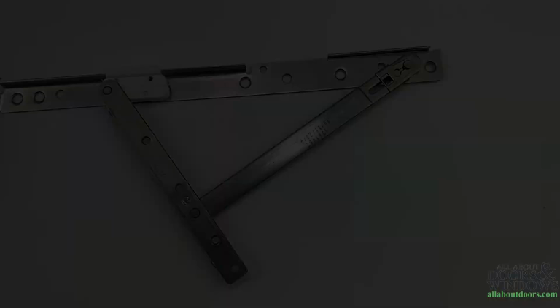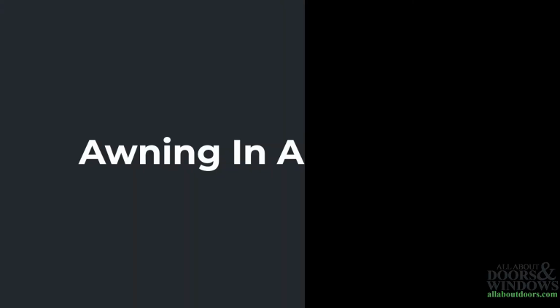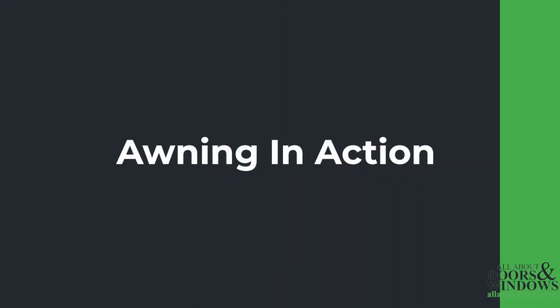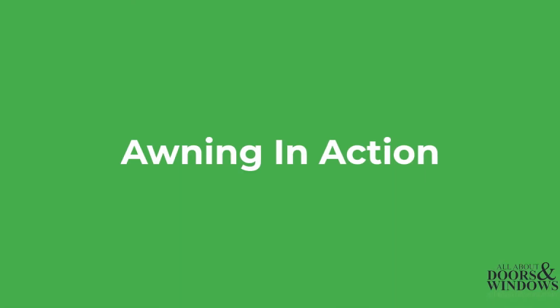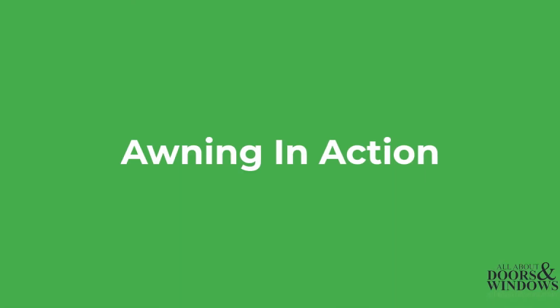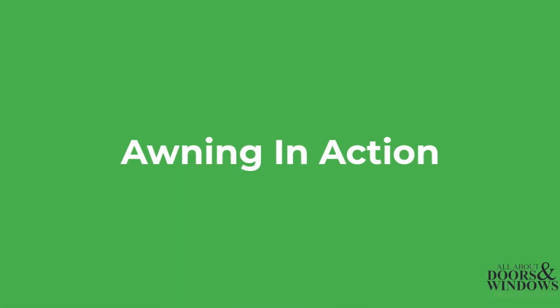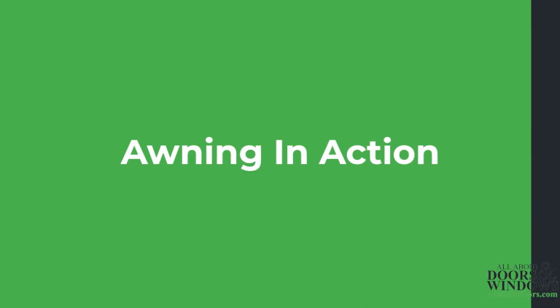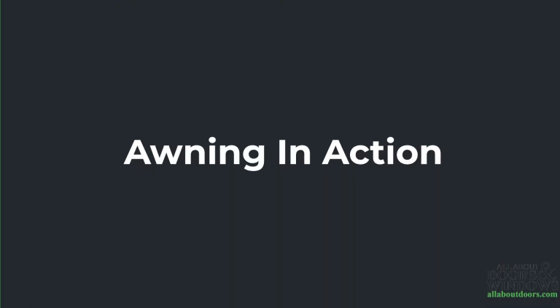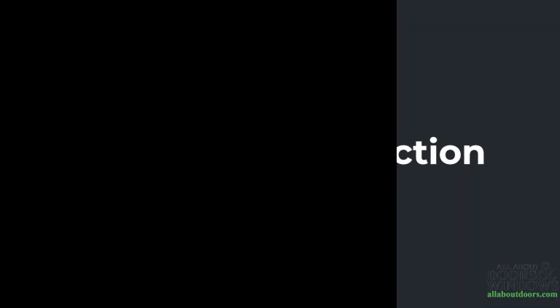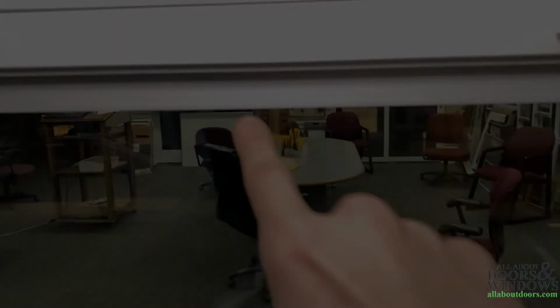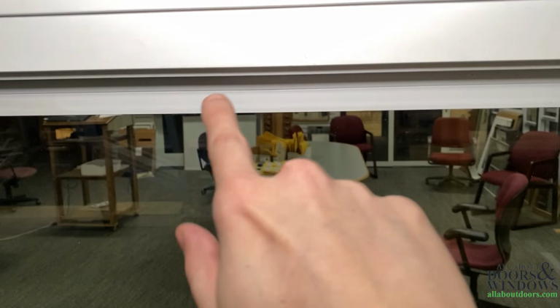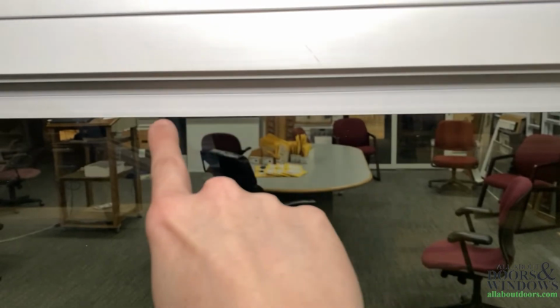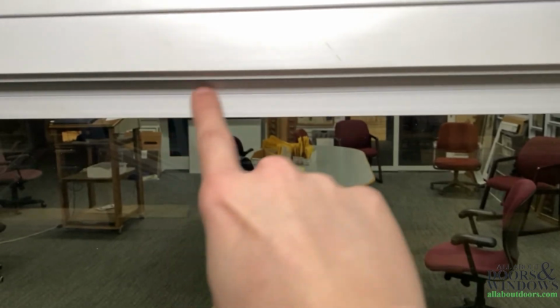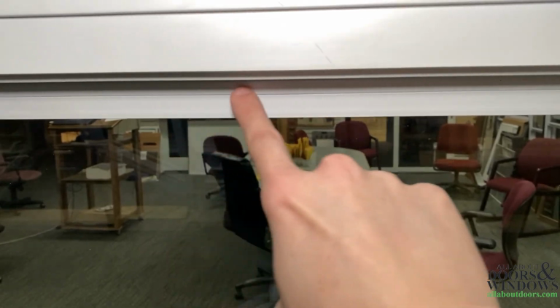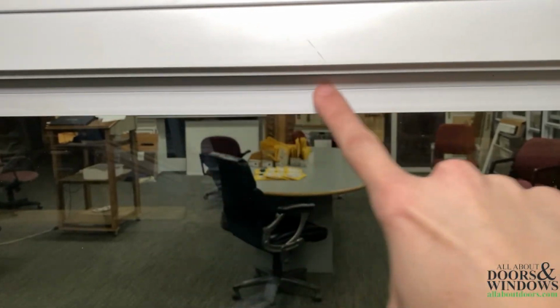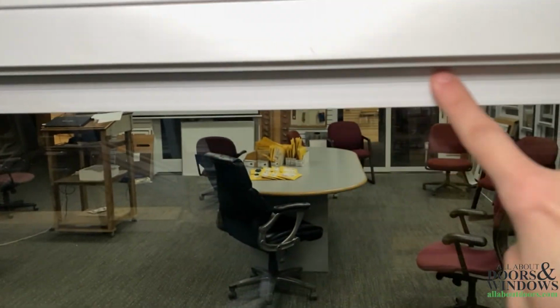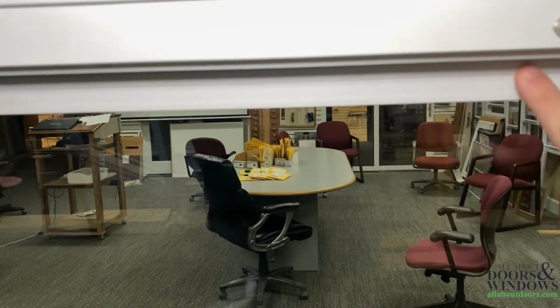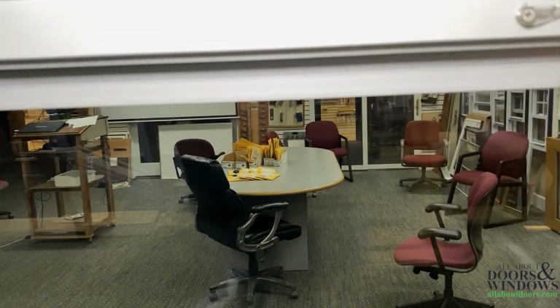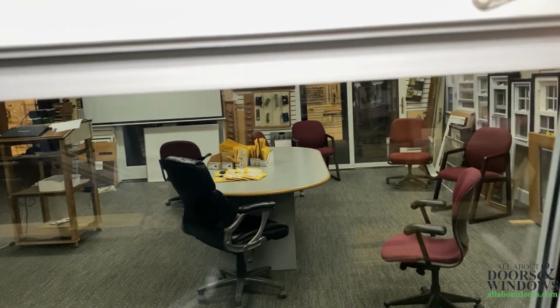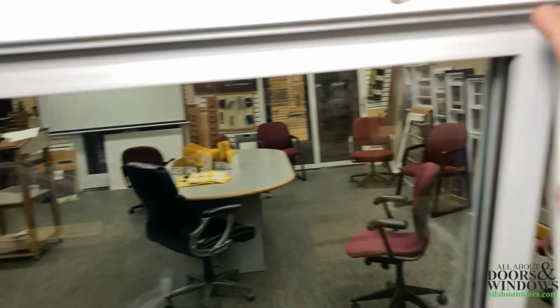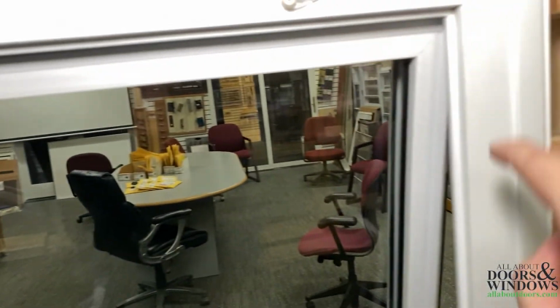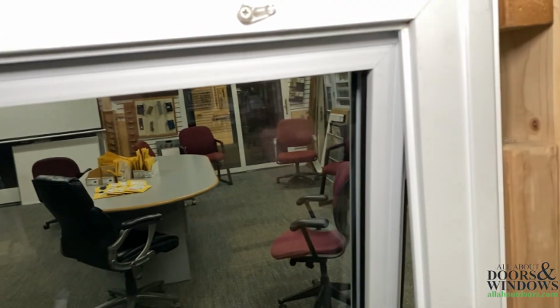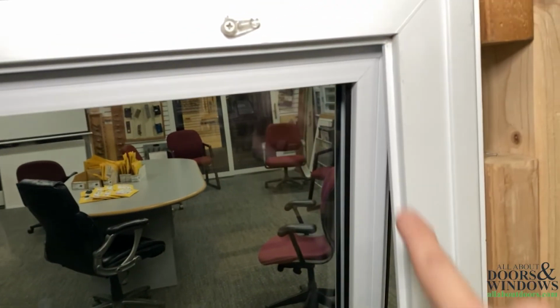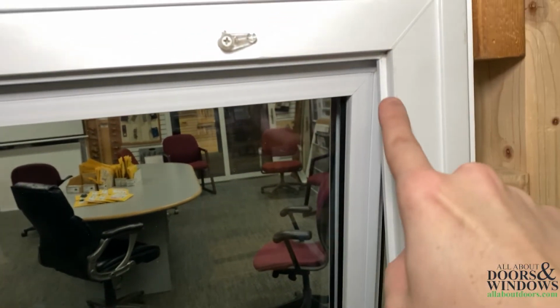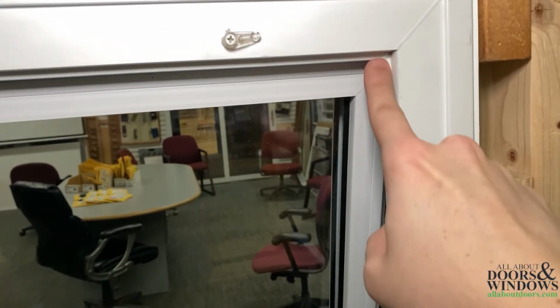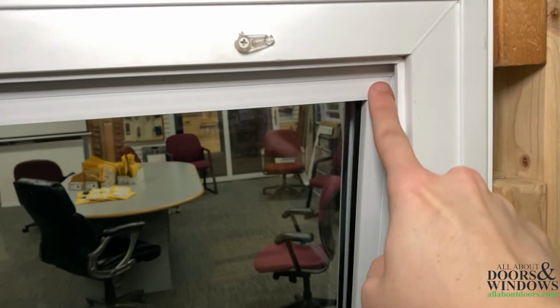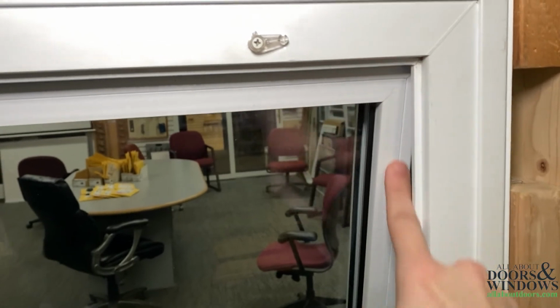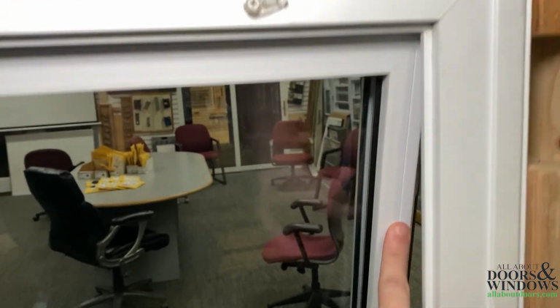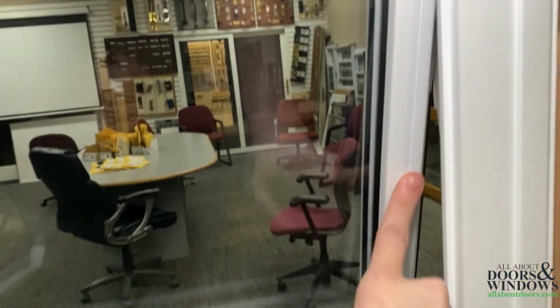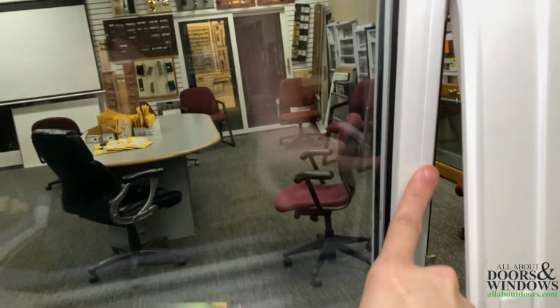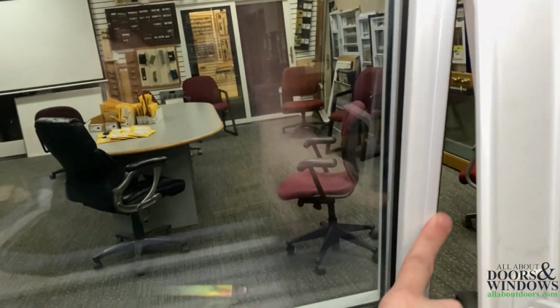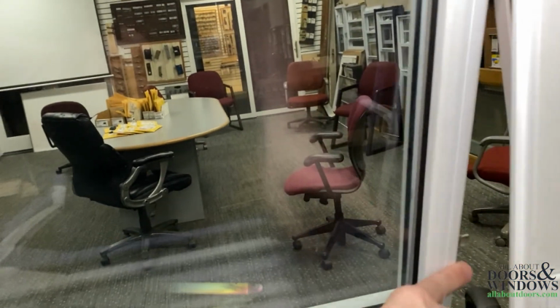When looking from the inside of an awning window like we are now, you will see that the sash consists of rails, which are on the upper and lower parts, and stiles, which are on the sides. The sash is supported by the window frame.